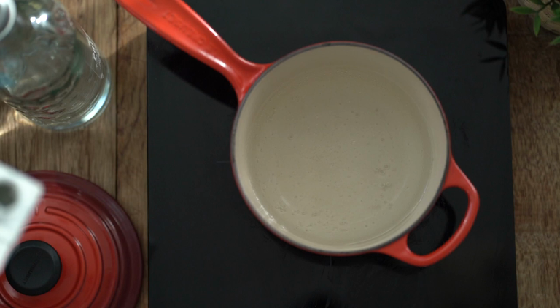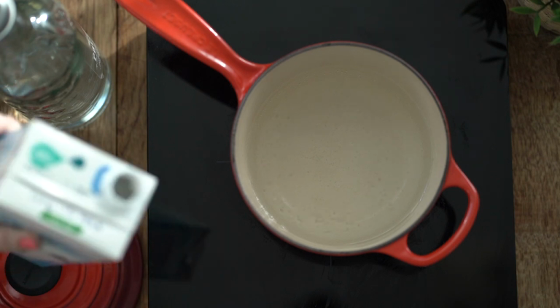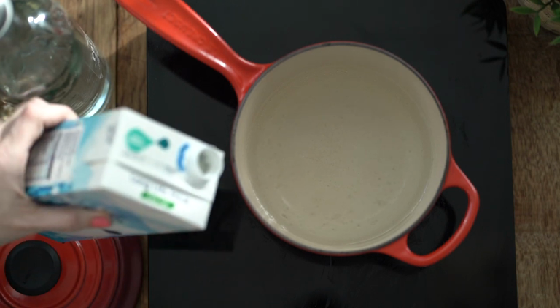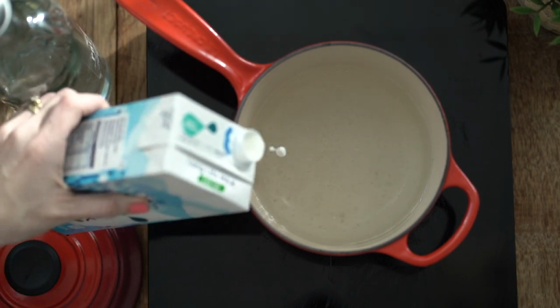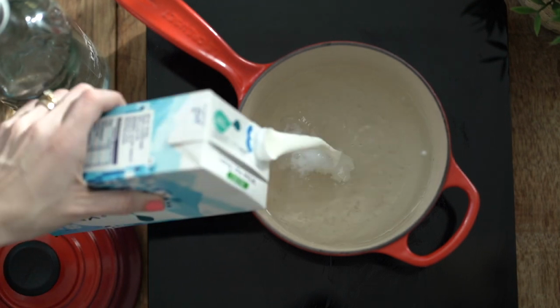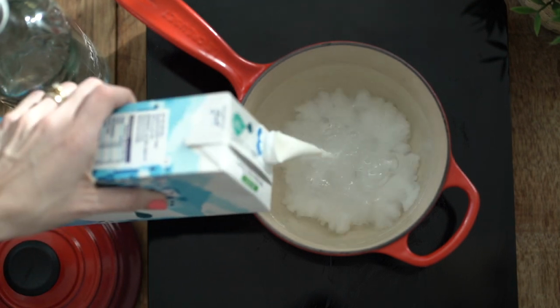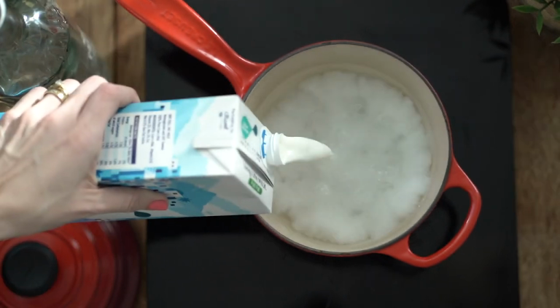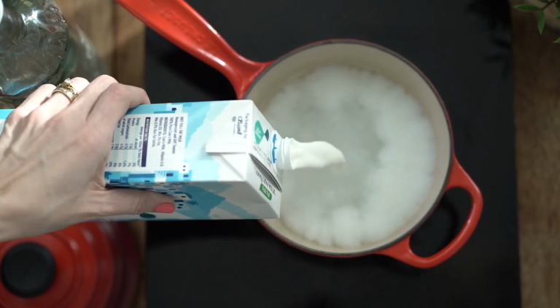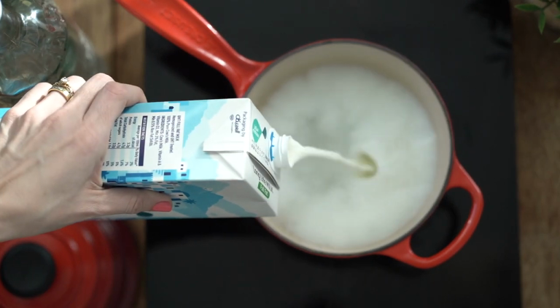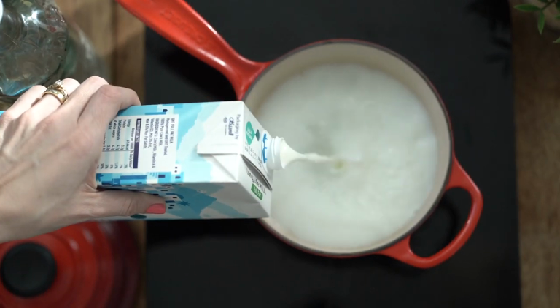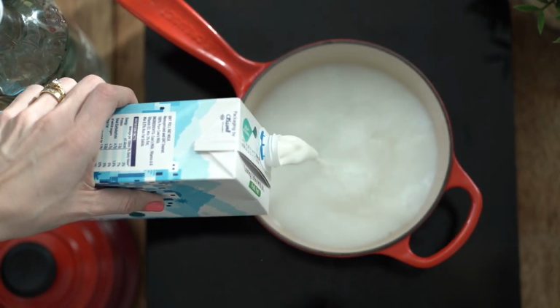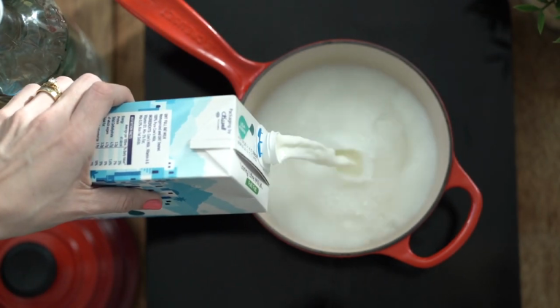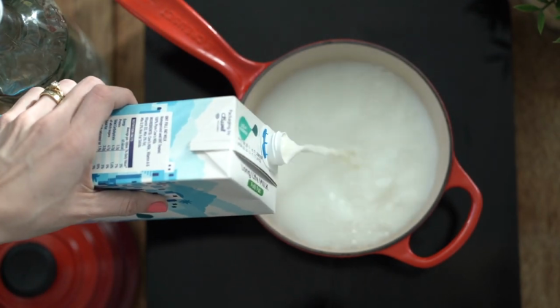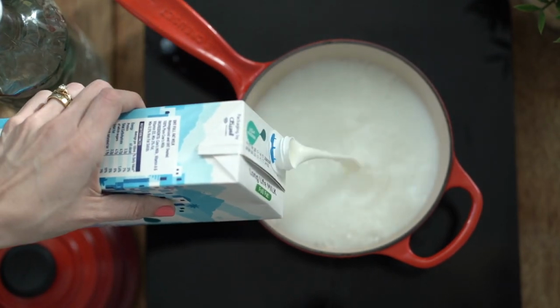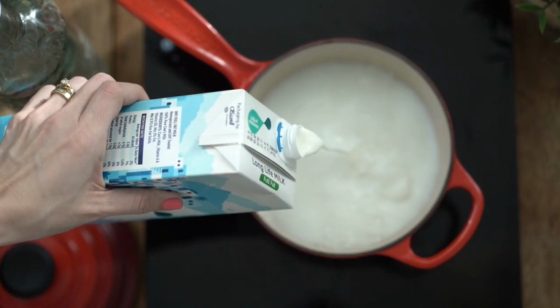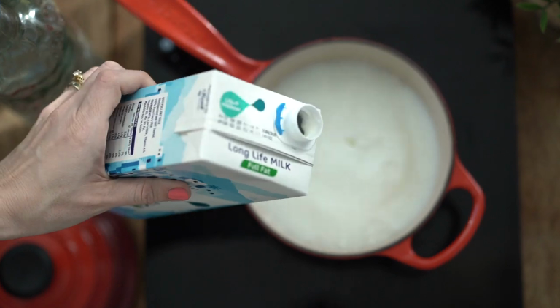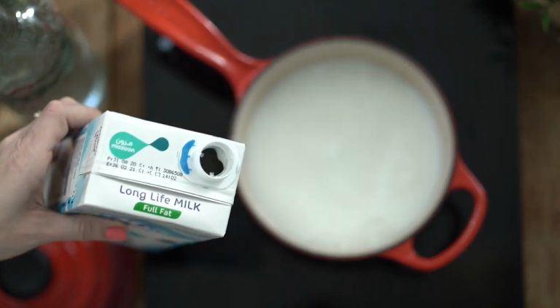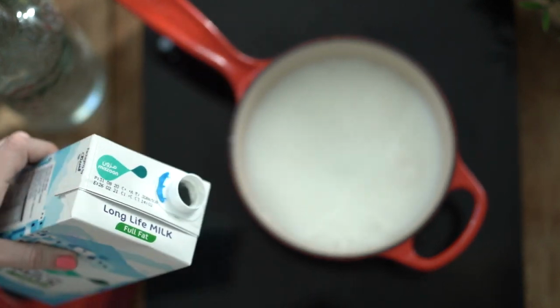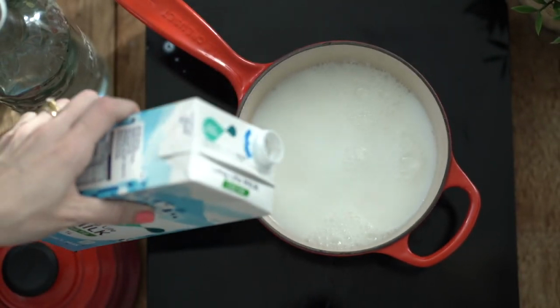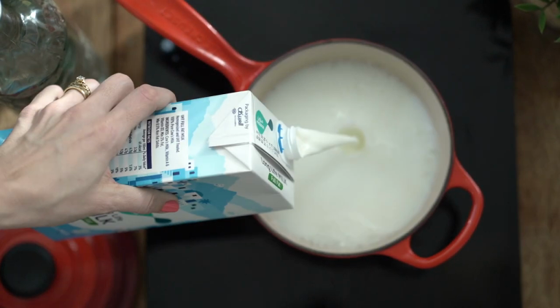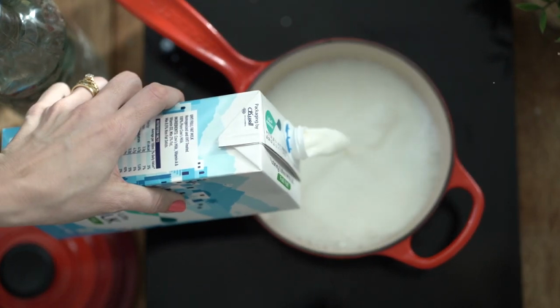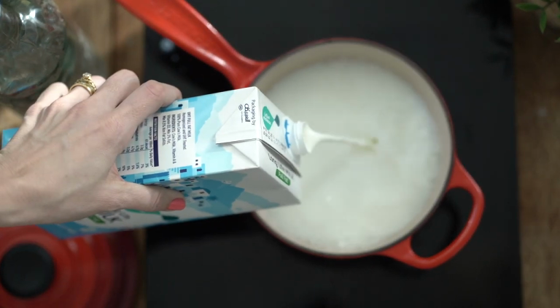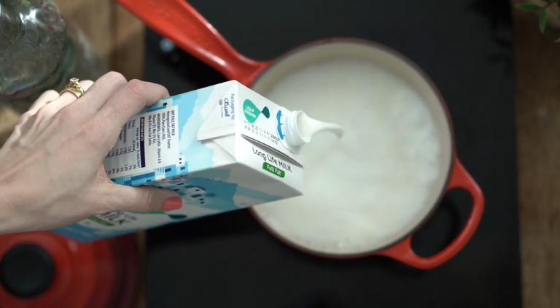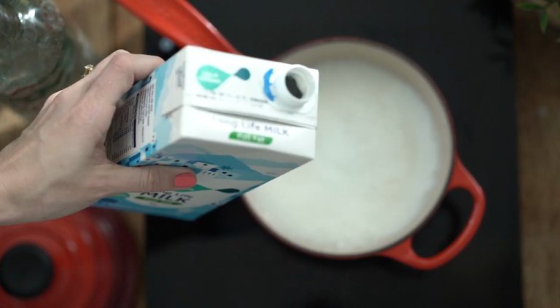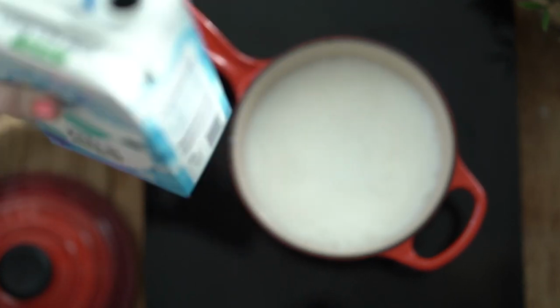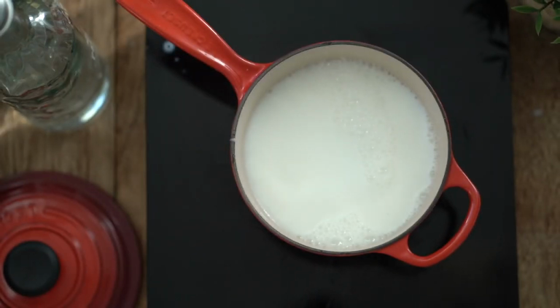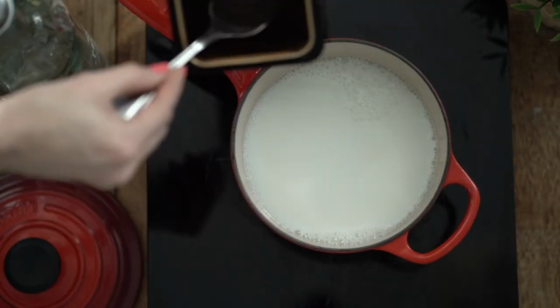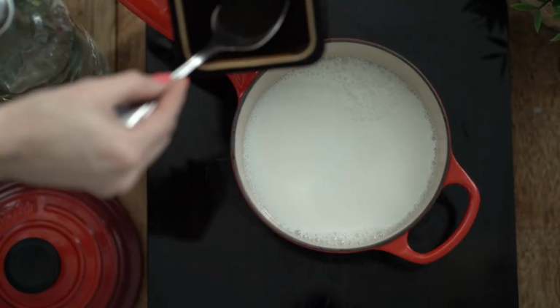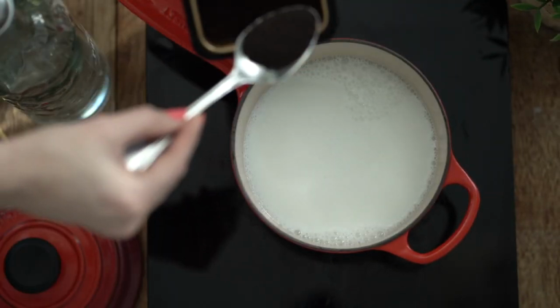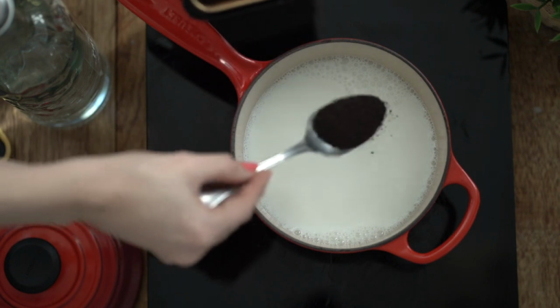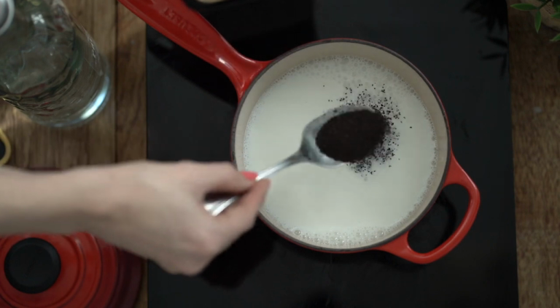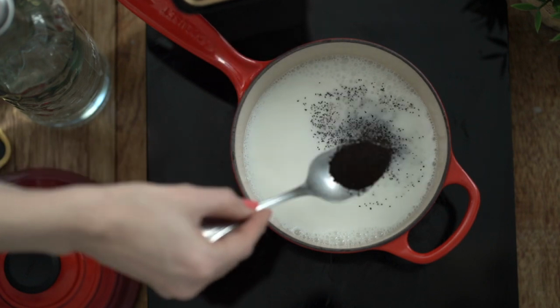I like to start by boiling my water and then I add milk. Try and support local — I'm using milk from Oman, which is where I'm currently living, but still using my Kenyan tea leaves.